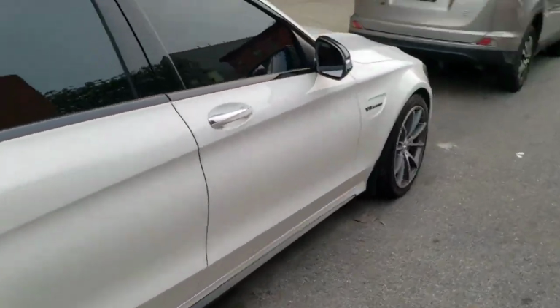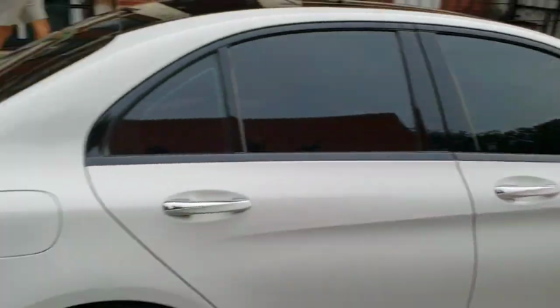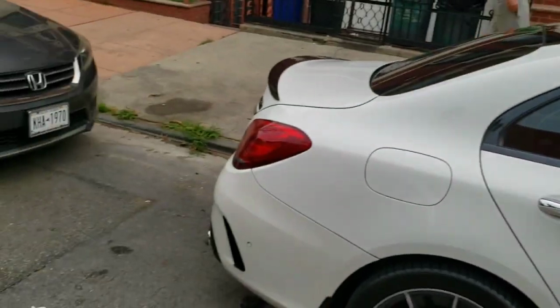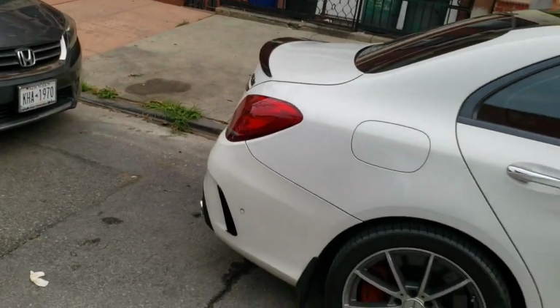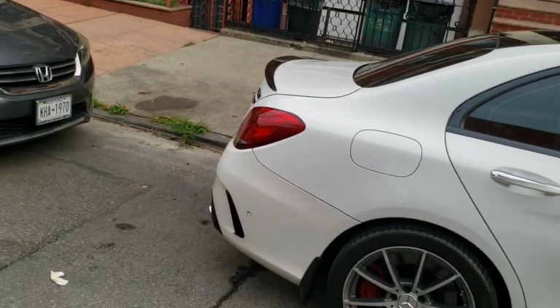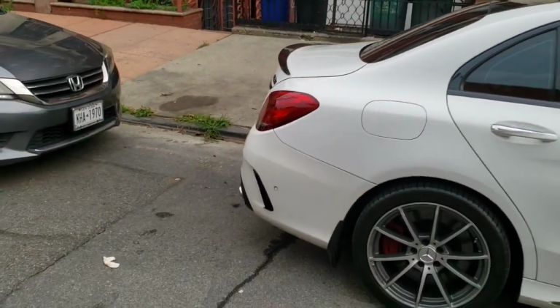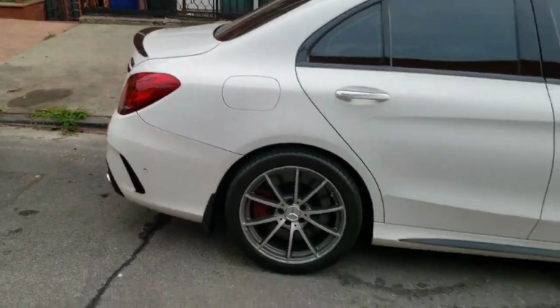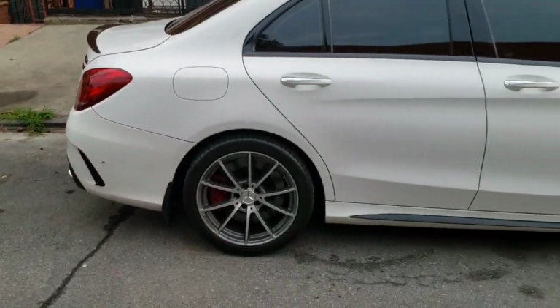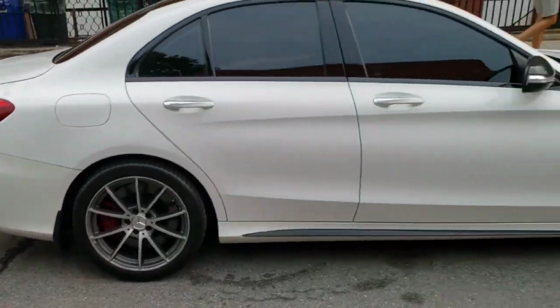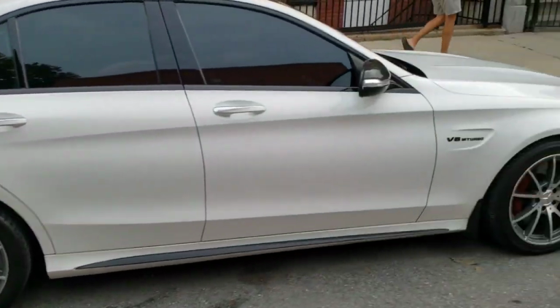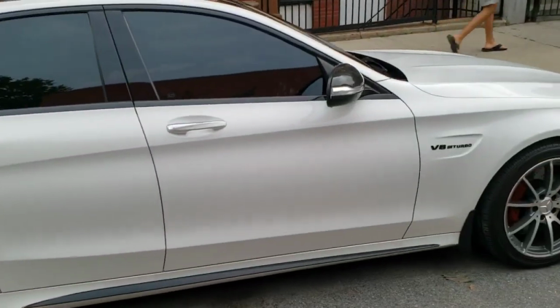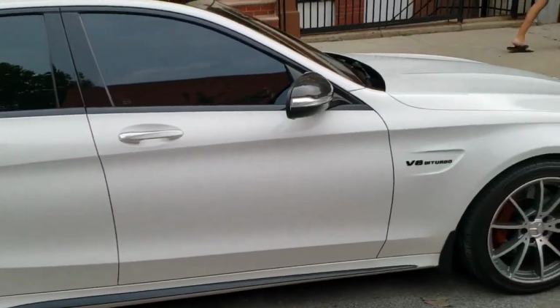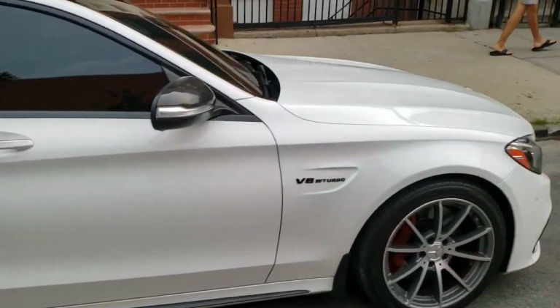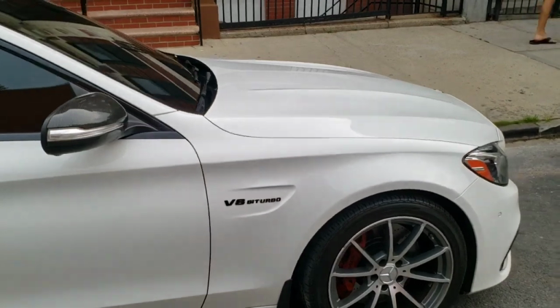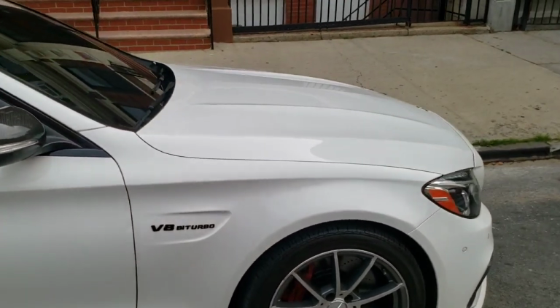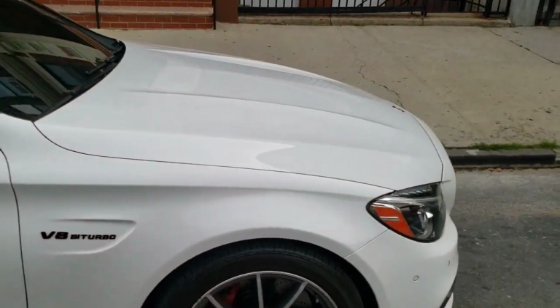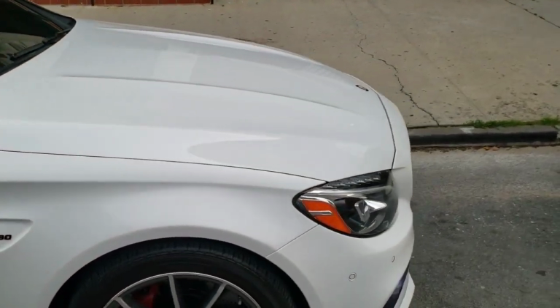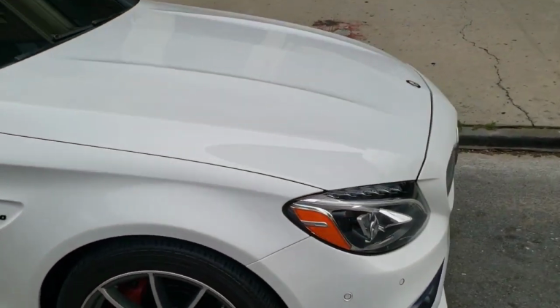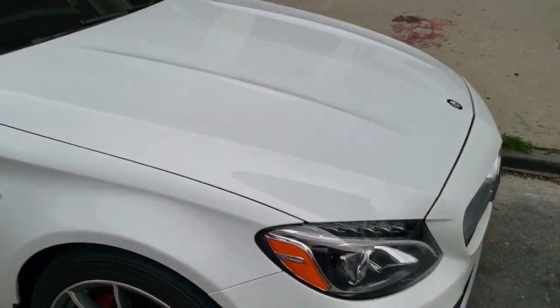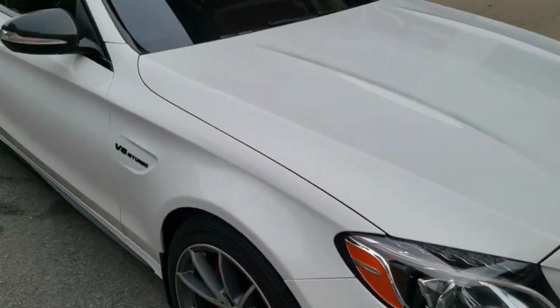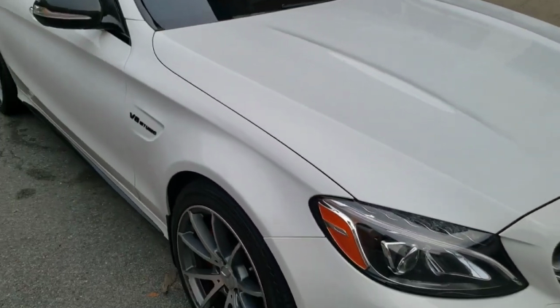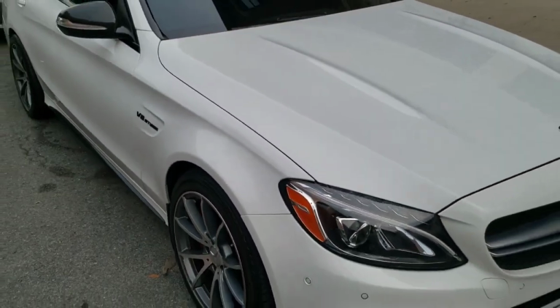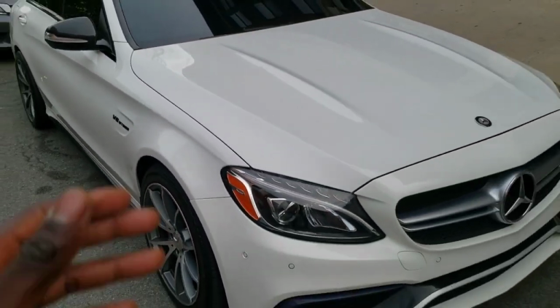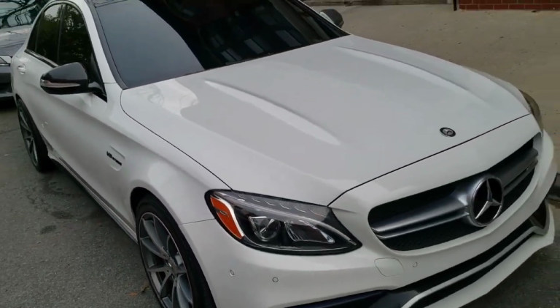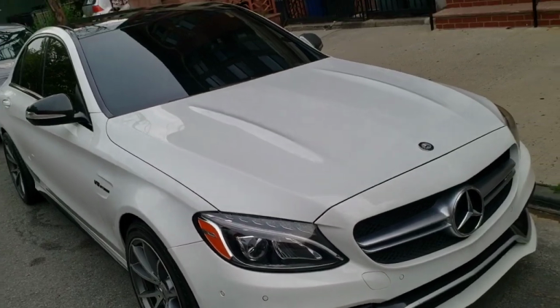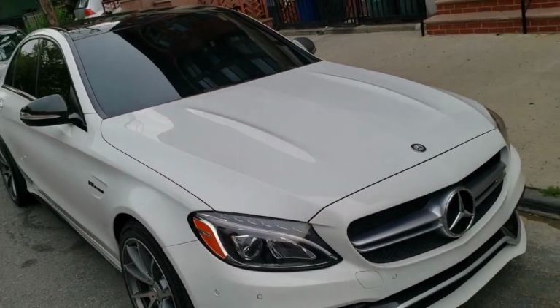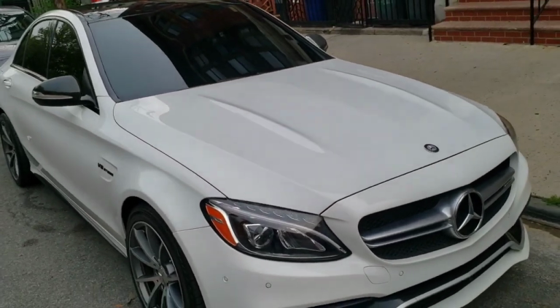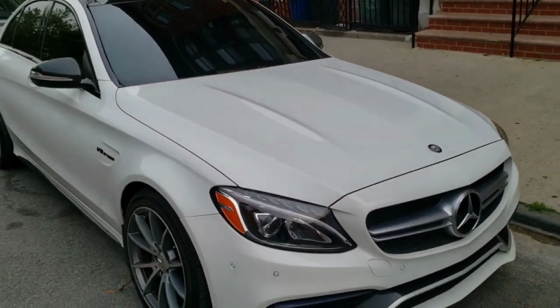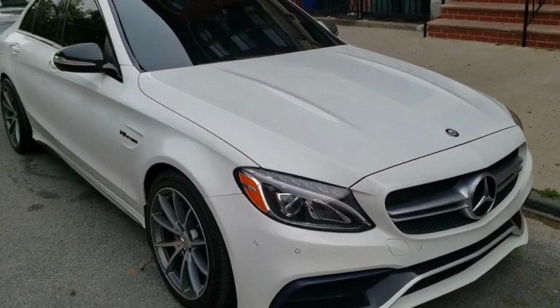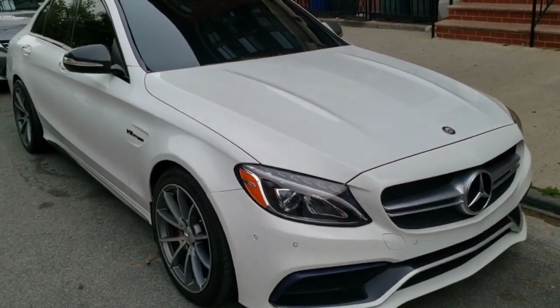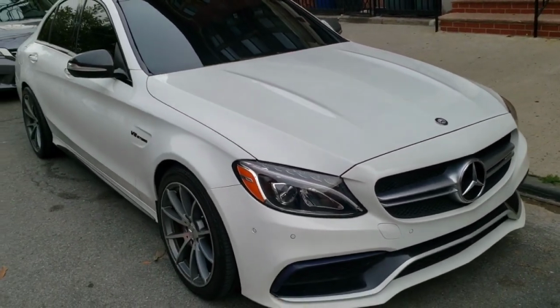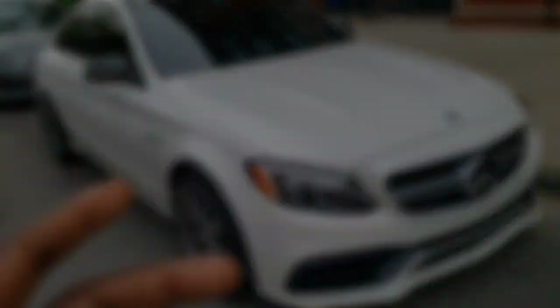It's a rear wheel drive car, and that does suck. Not a lot of people like rear wheel drive cars, and not particularly me, but I've always wanted to own one. This is one of my first rear wheel drive cars that I ever thought I would be able to get for the channel, so that's actually pretty dope.